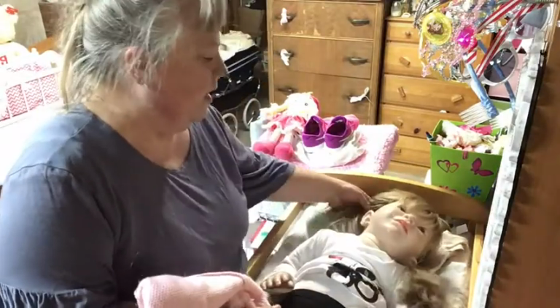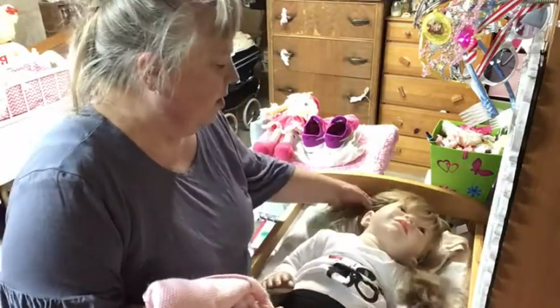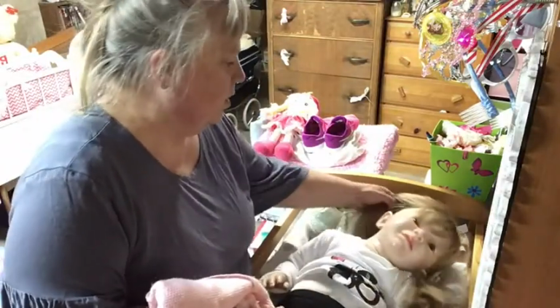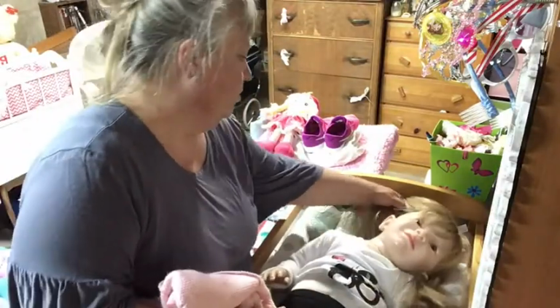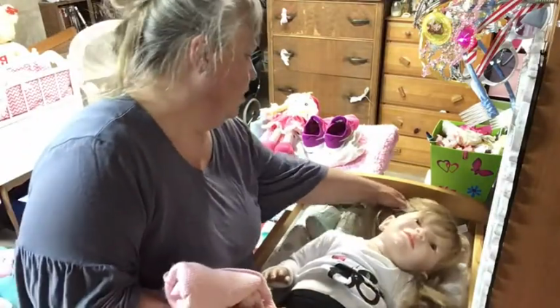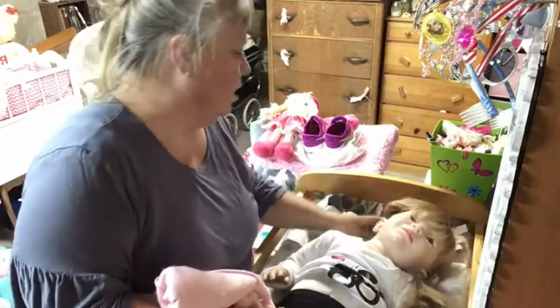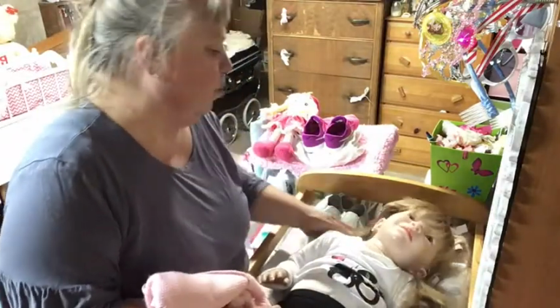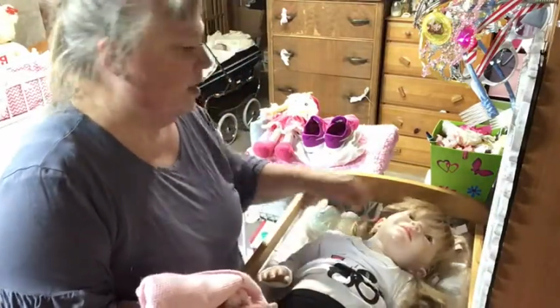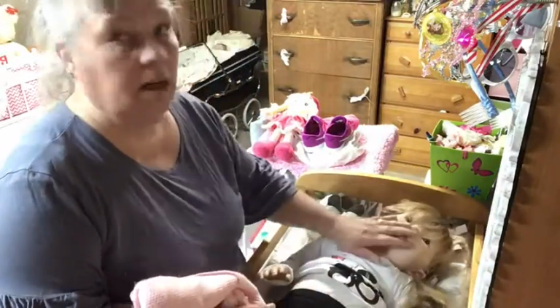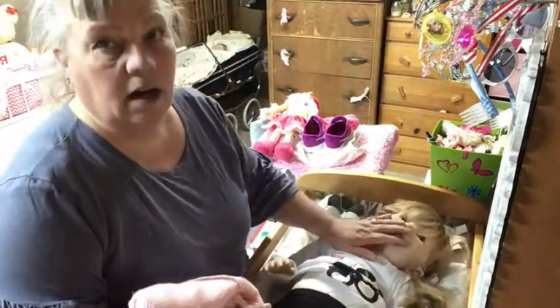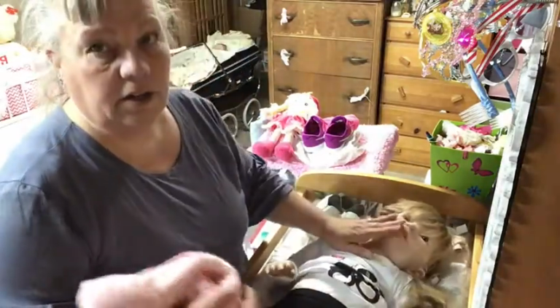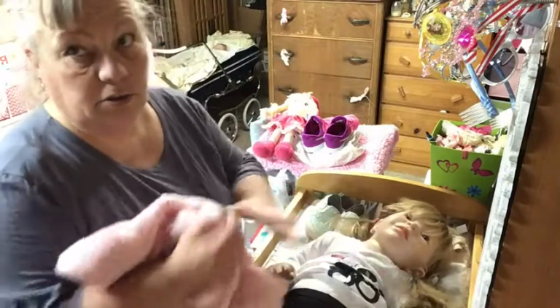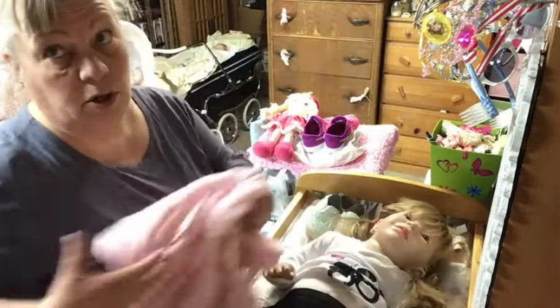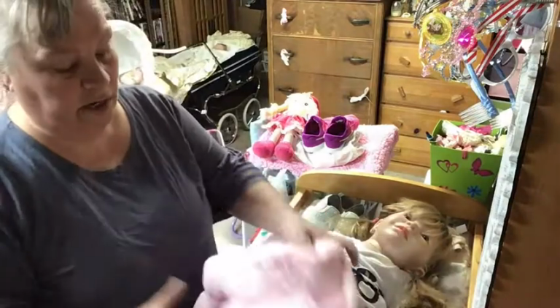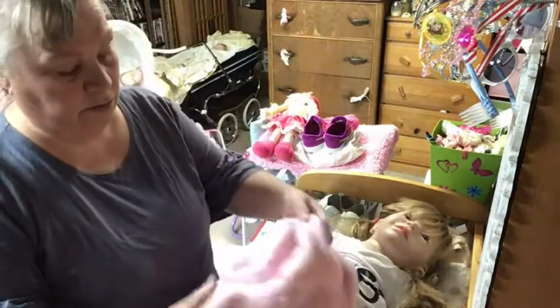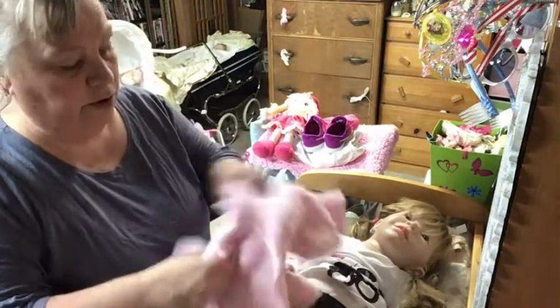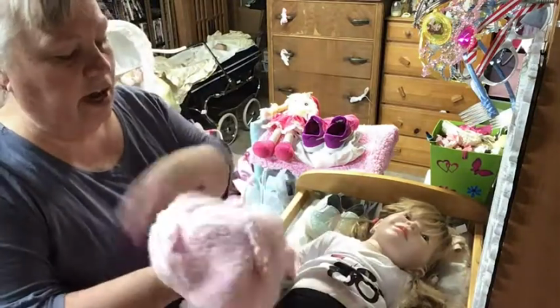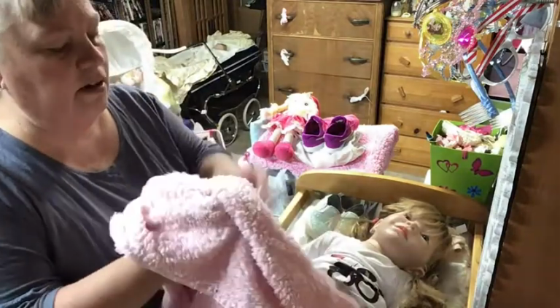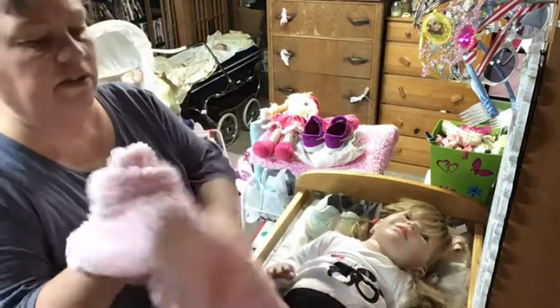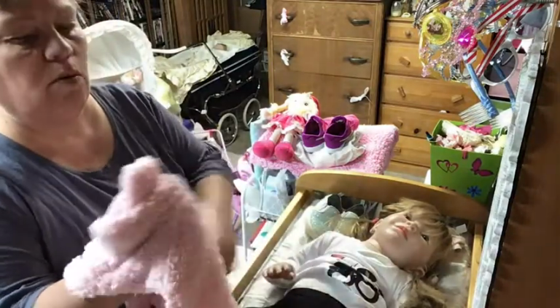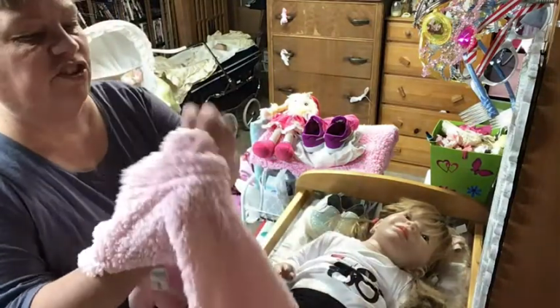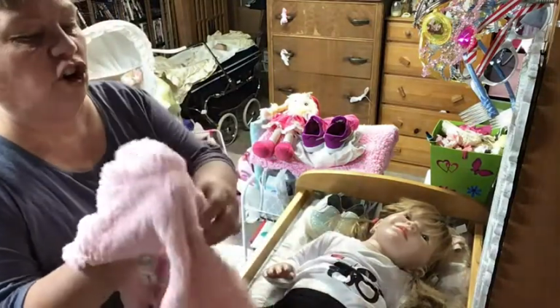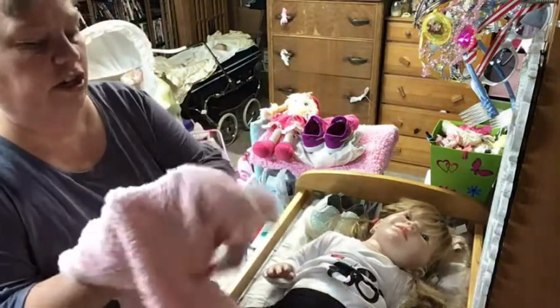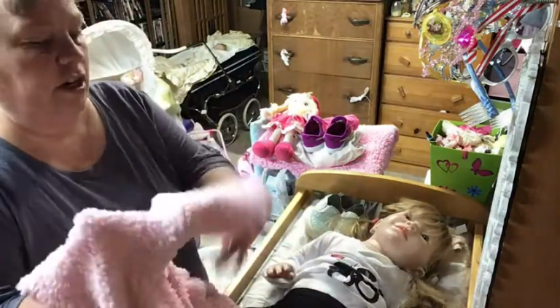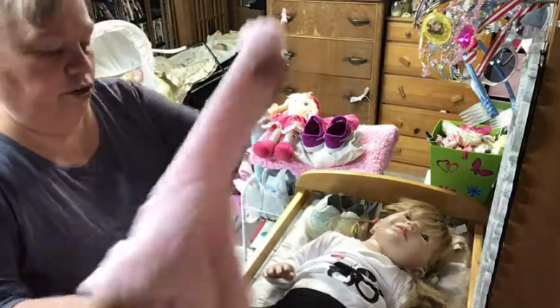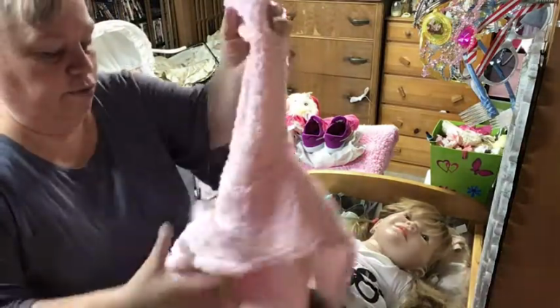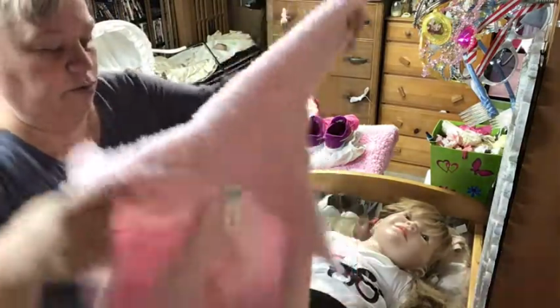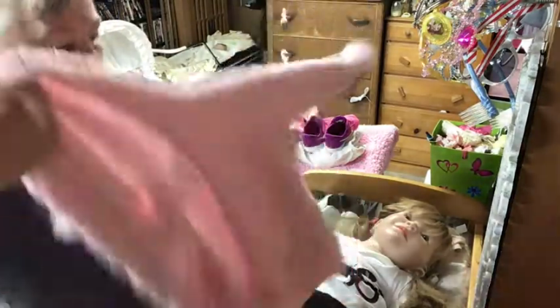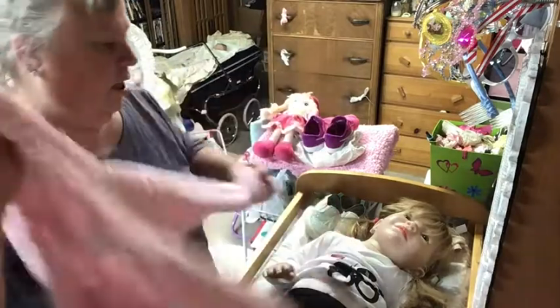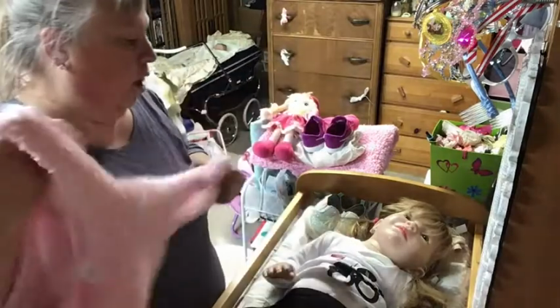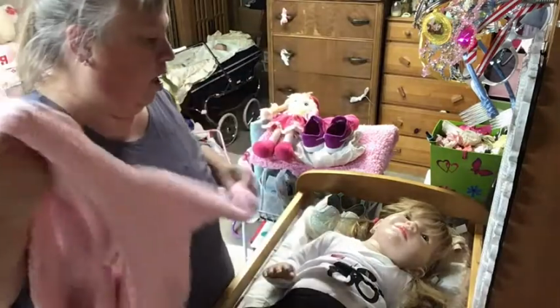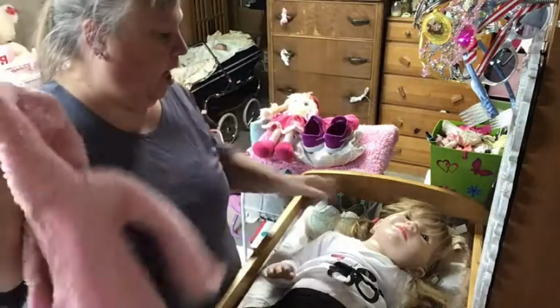I glued a wig on her because there was no way I was gonna root her hair. I don't even know where to start to root long hair.